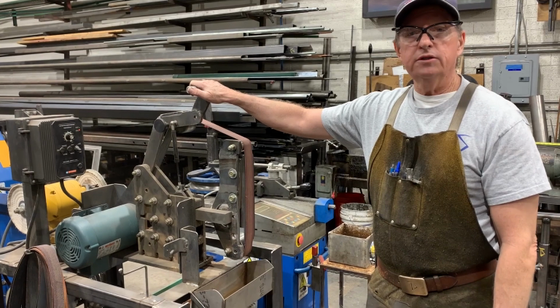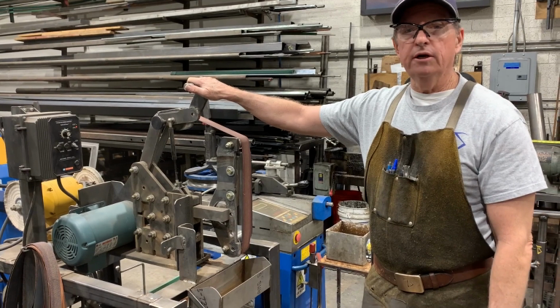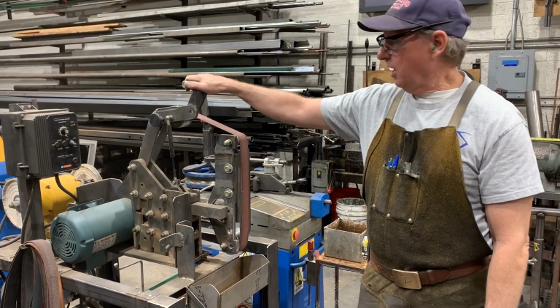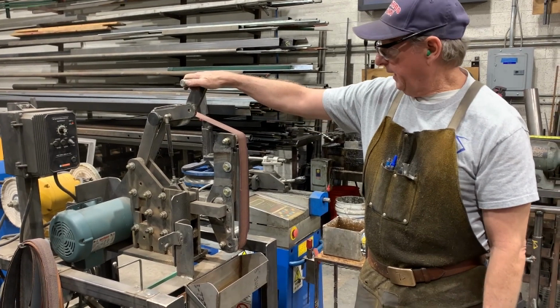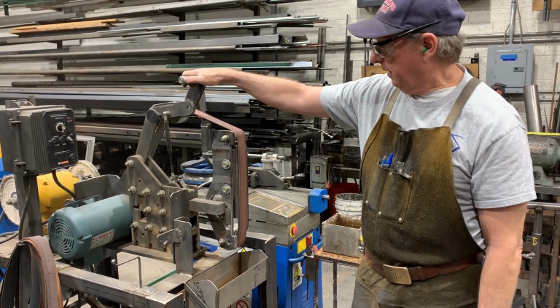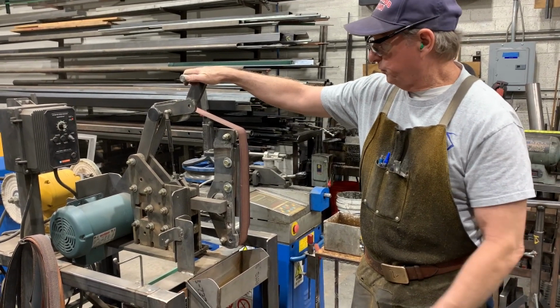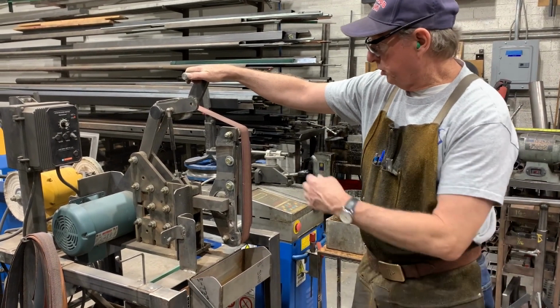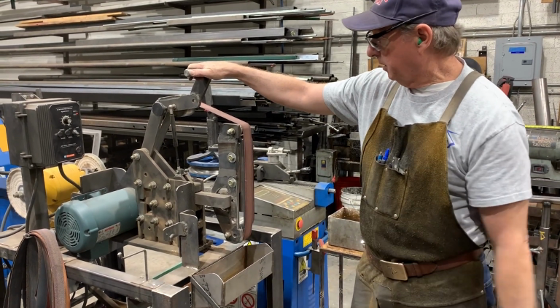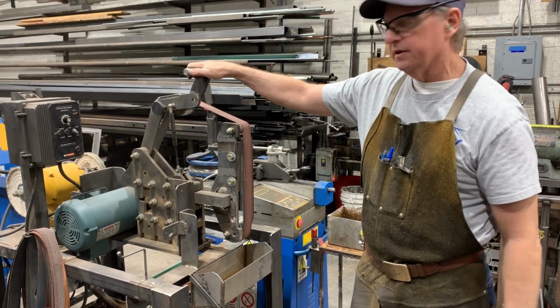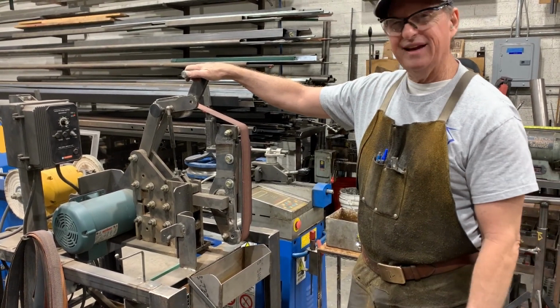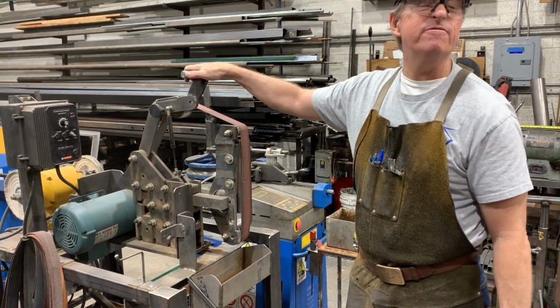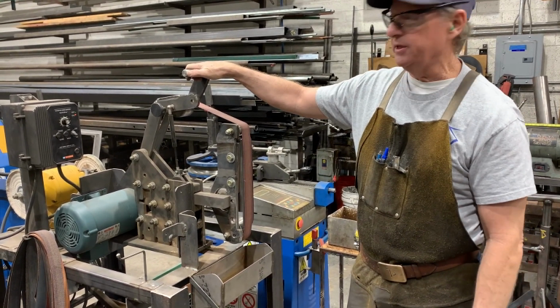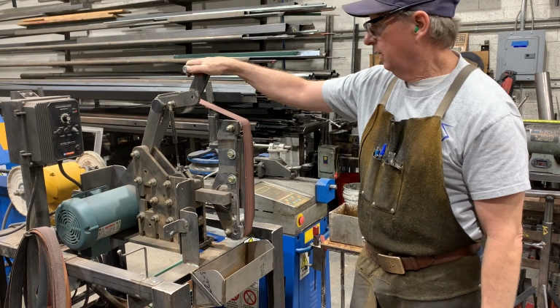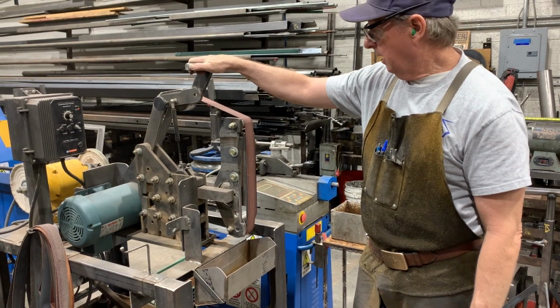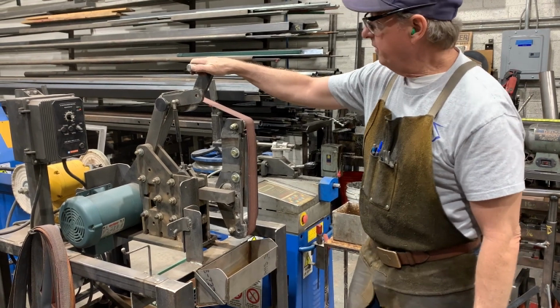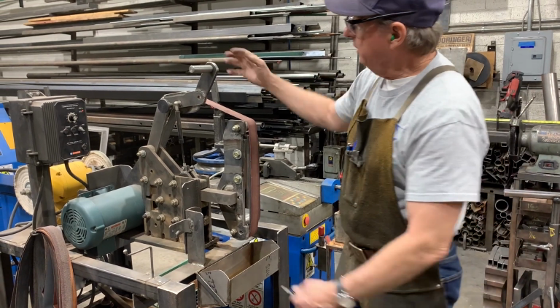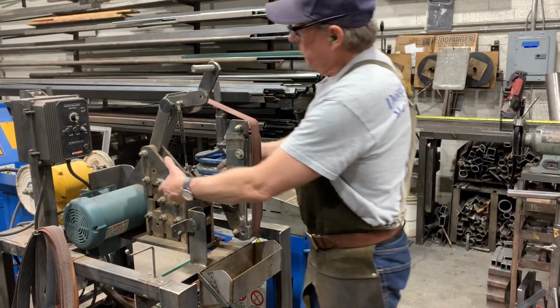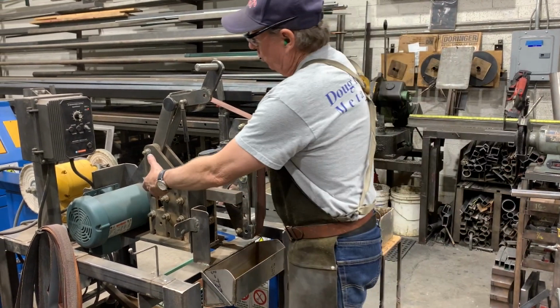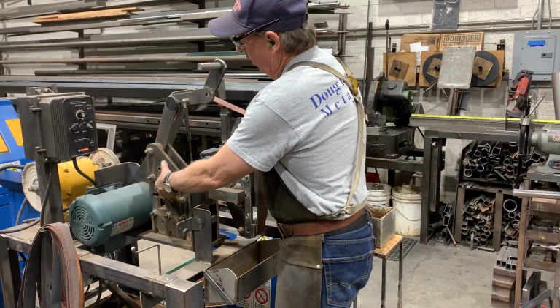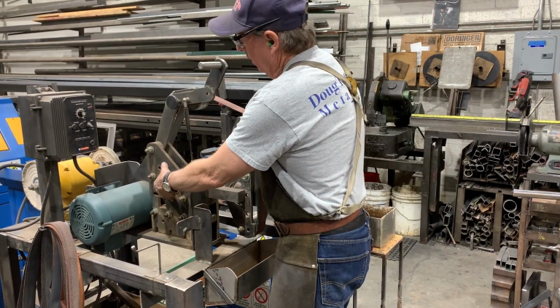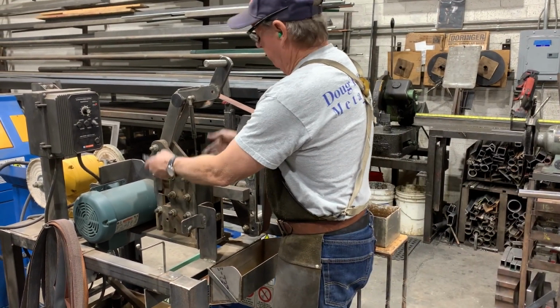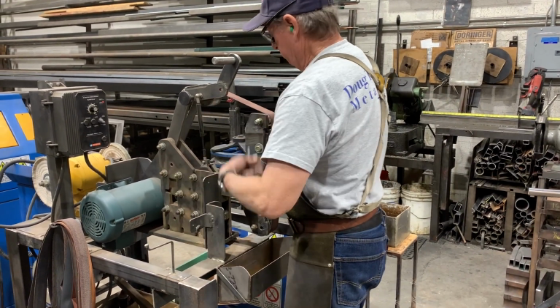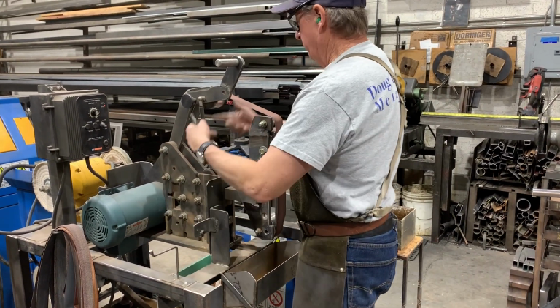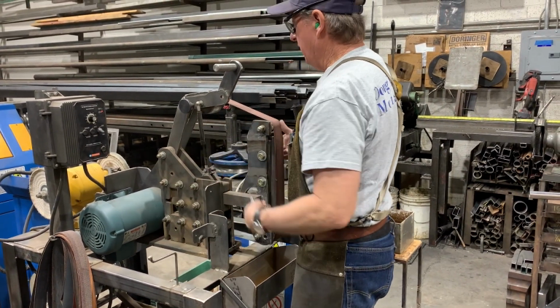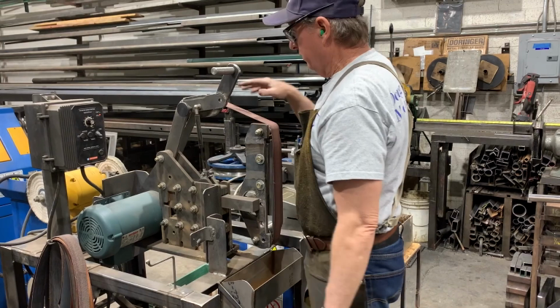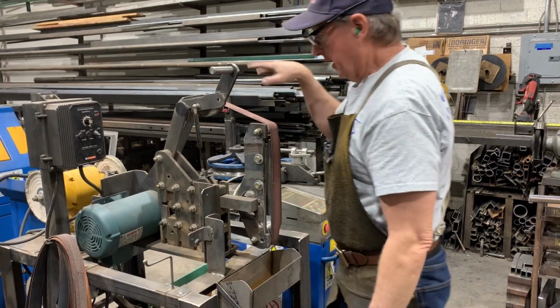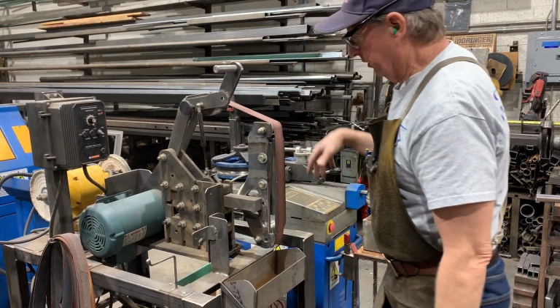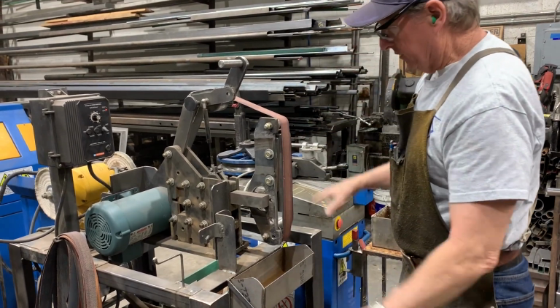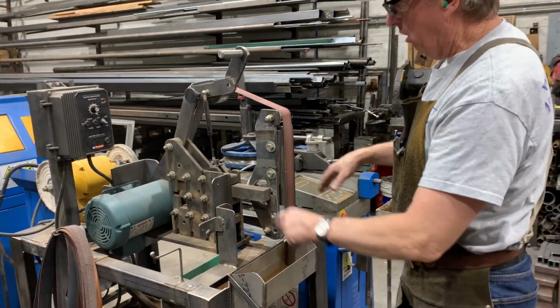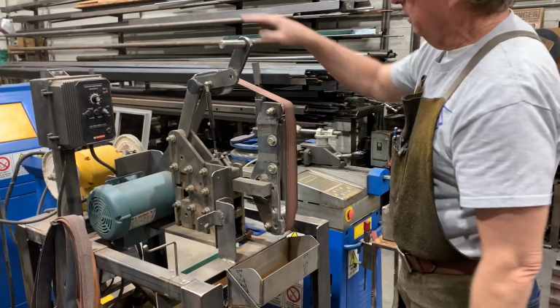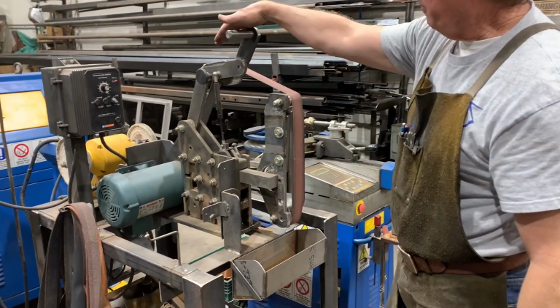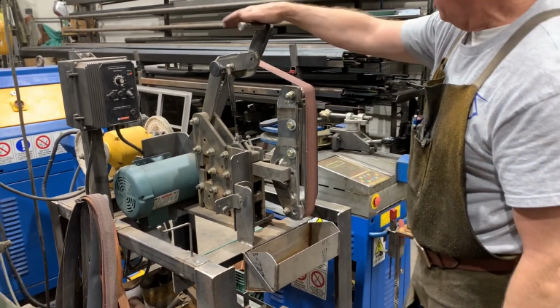Doug Thompson here in my shop. I was going to talk a little bit about this knife making center. A friend of mine built the core of this belt sander, and I kind of built everything else — the cart on the back side.